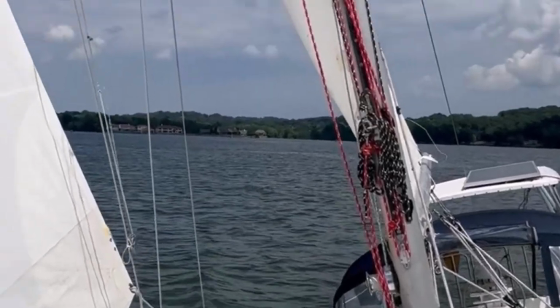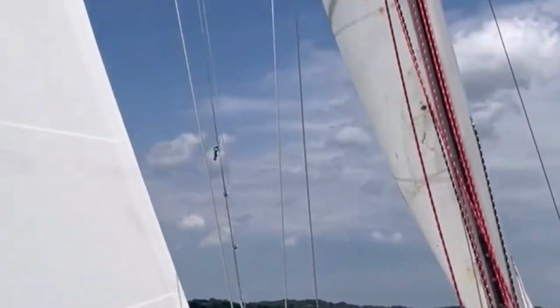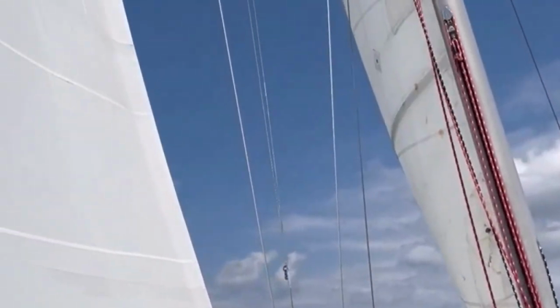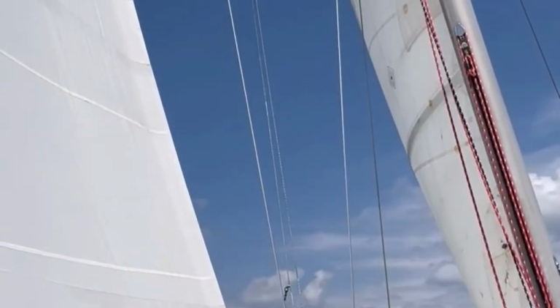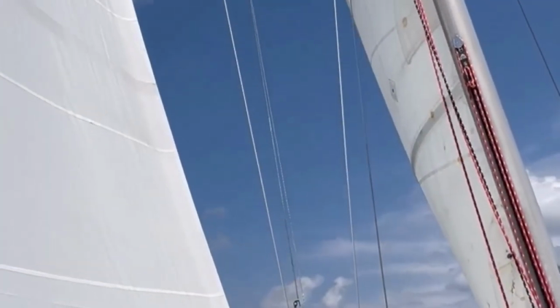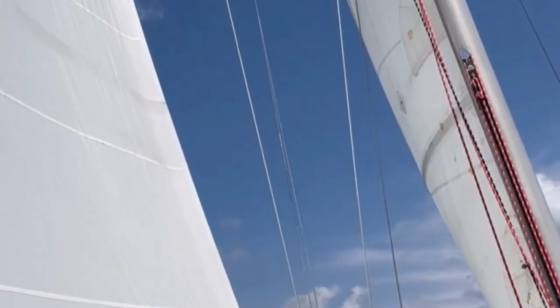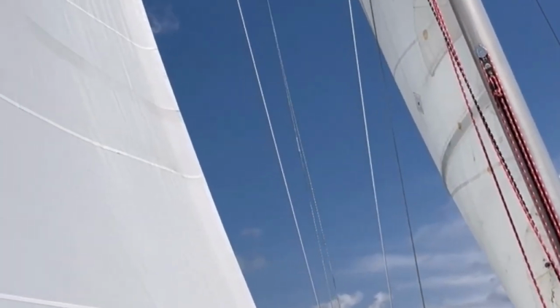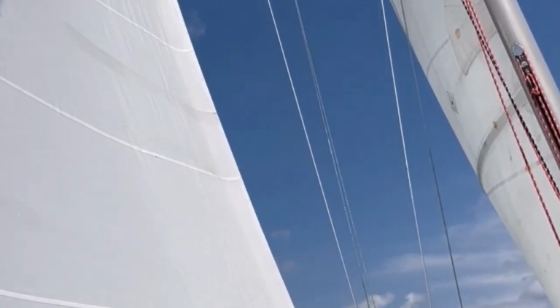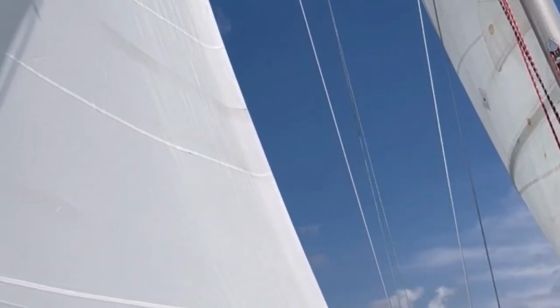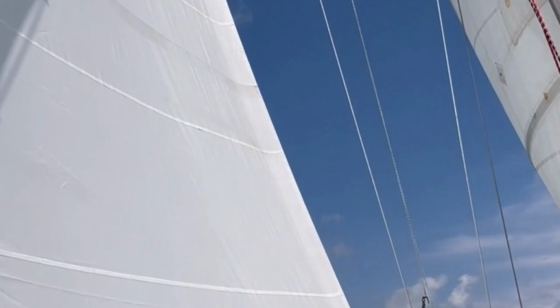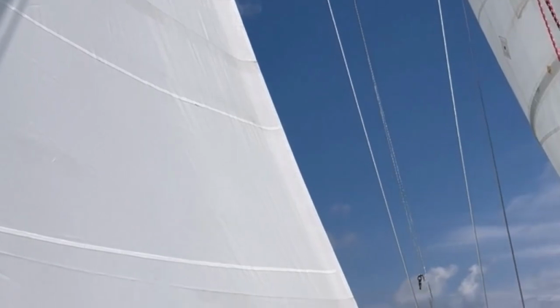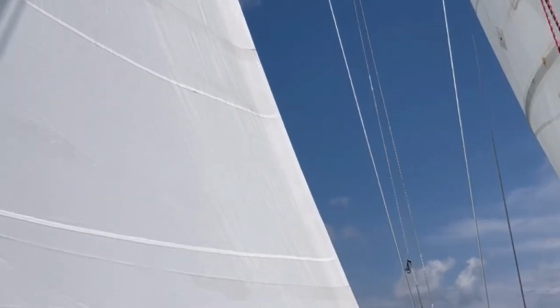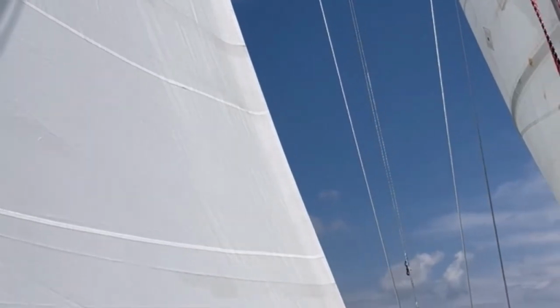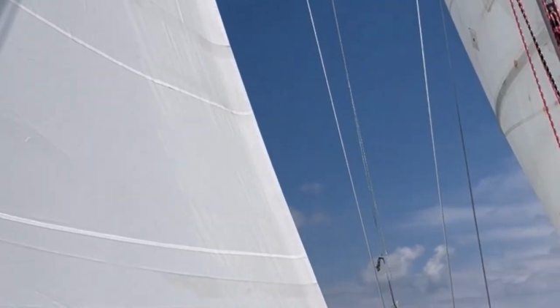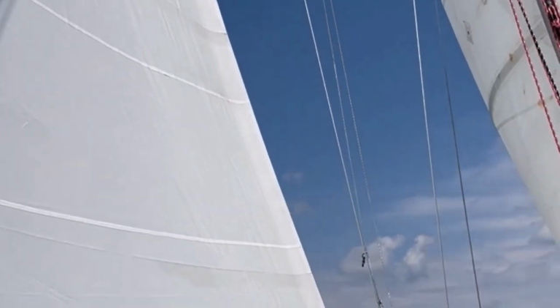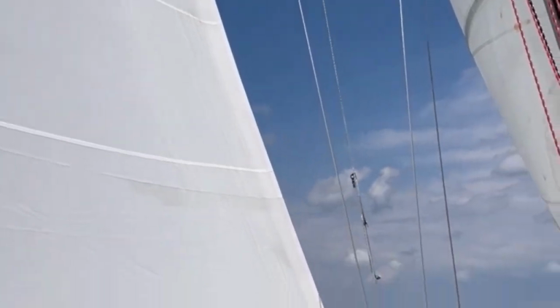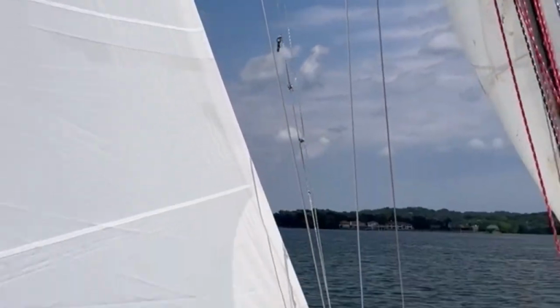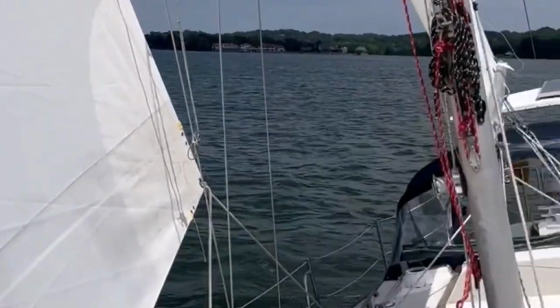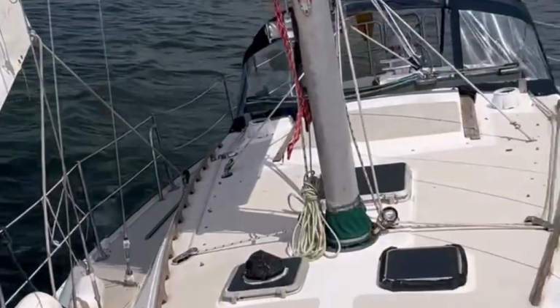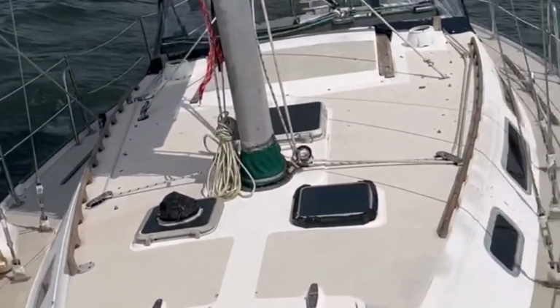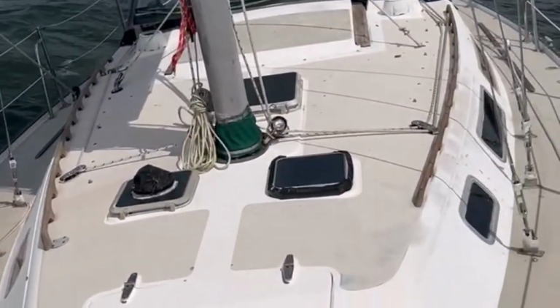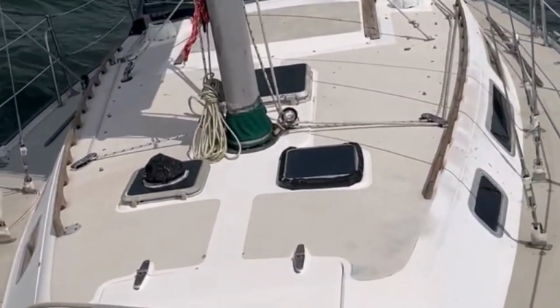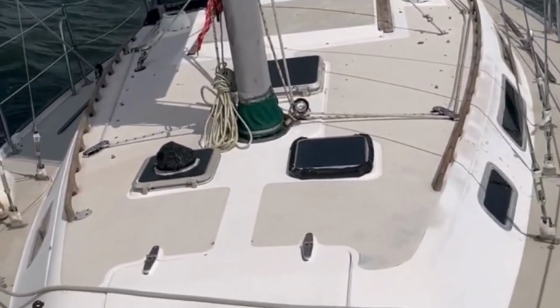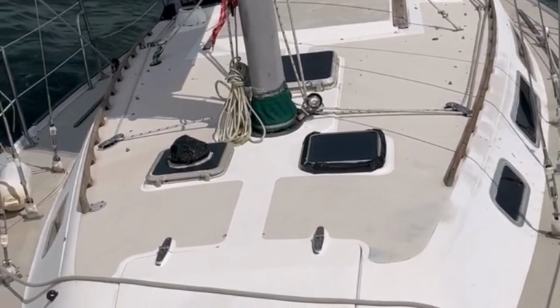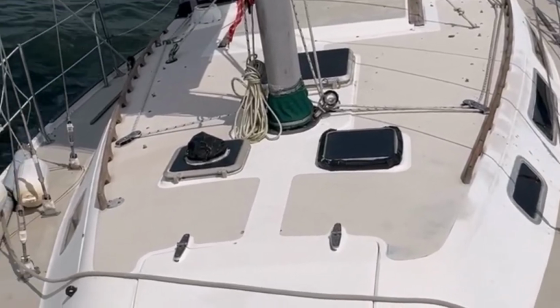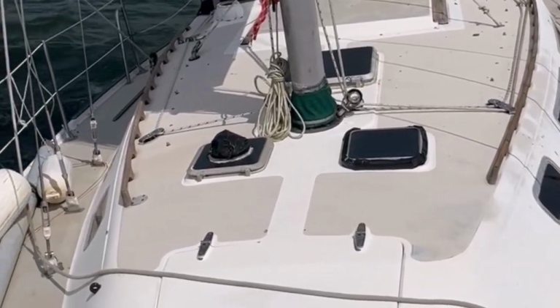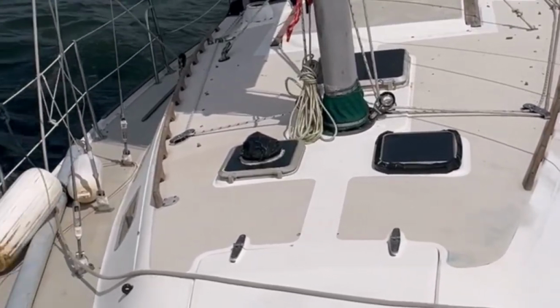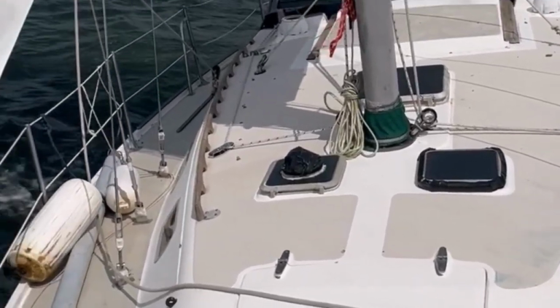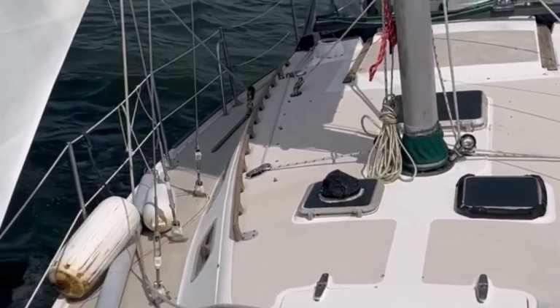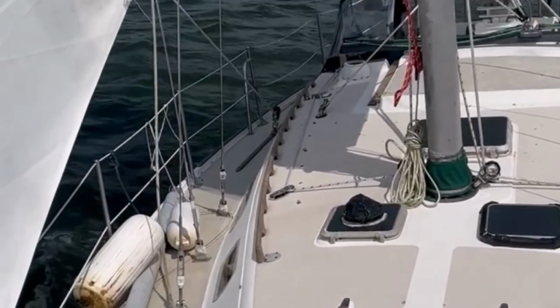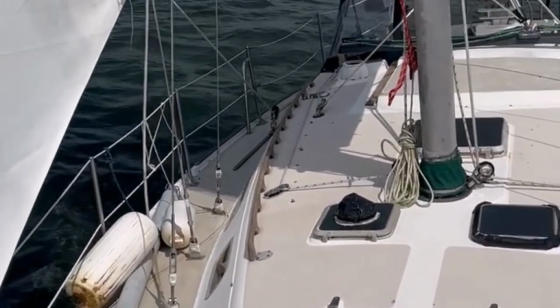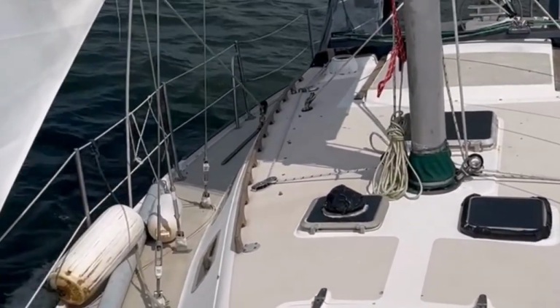Here on the Catalina 36 with the Mark 1 tall rig. As you can see, the 5.5 is steering. I have to call it a victory.